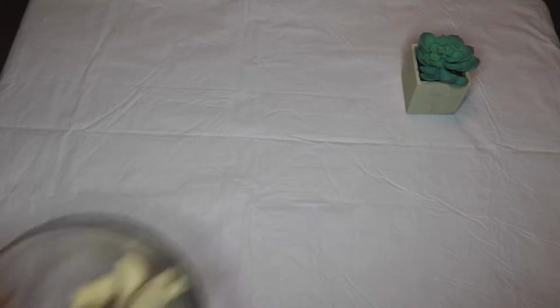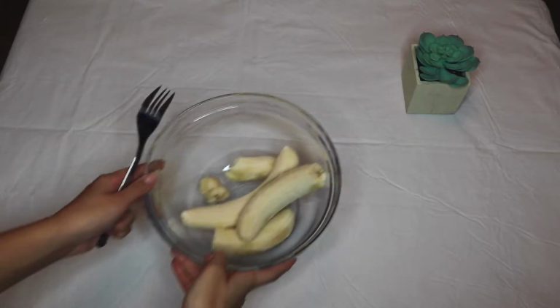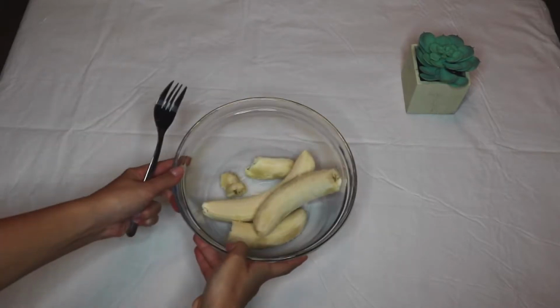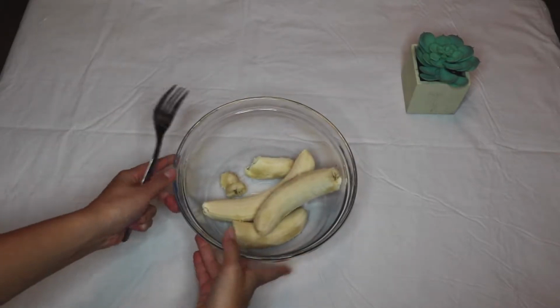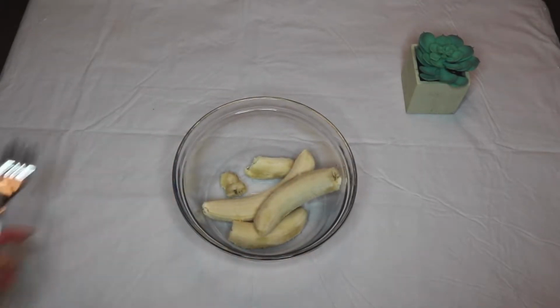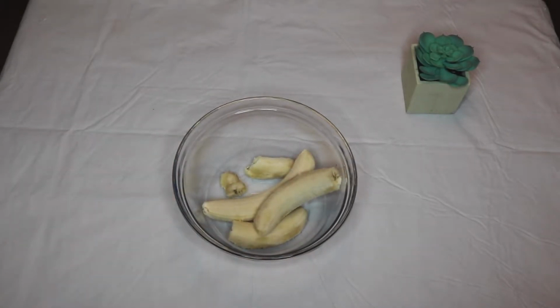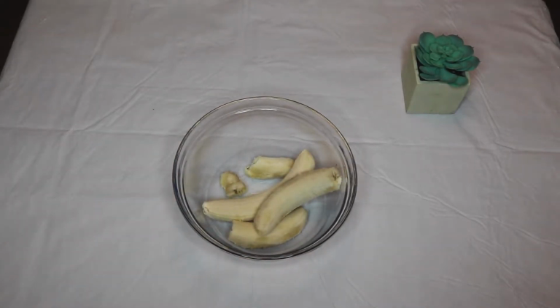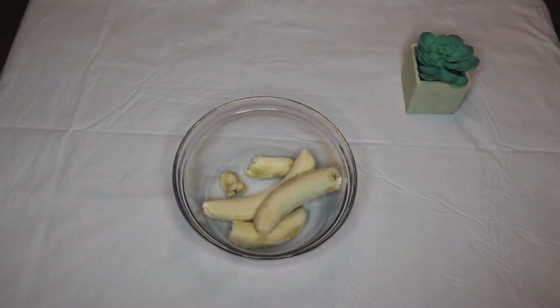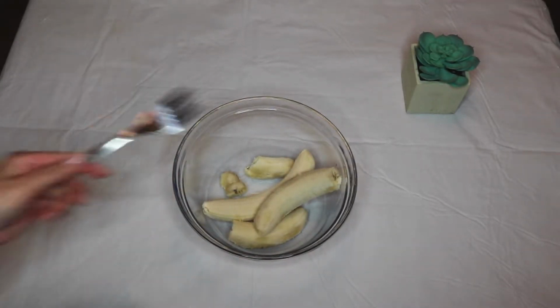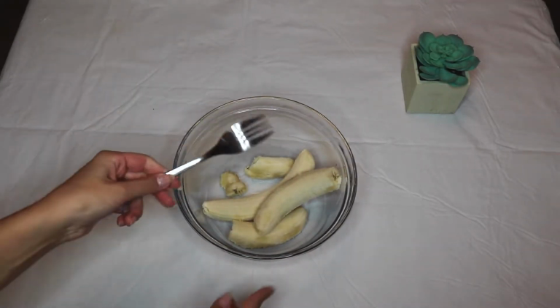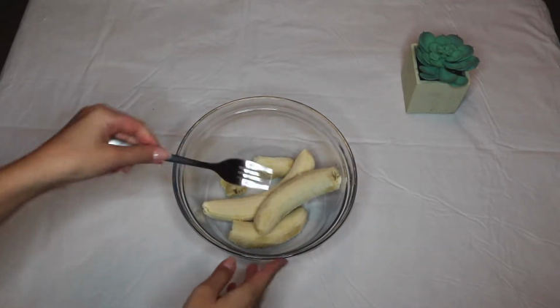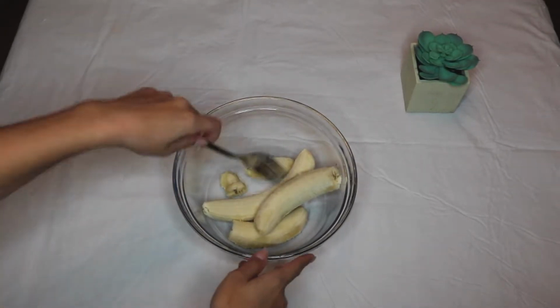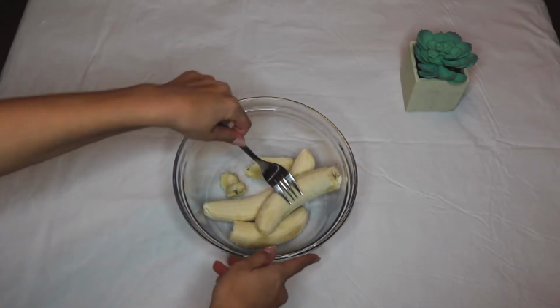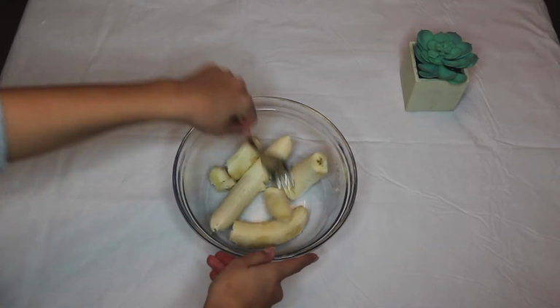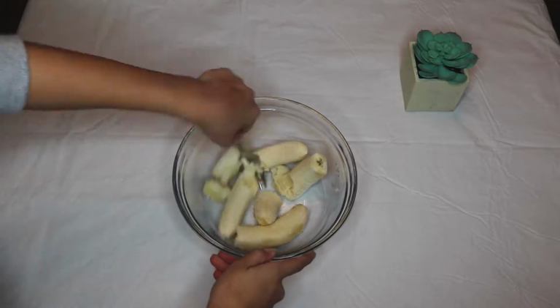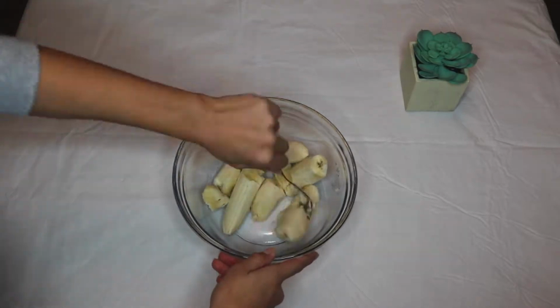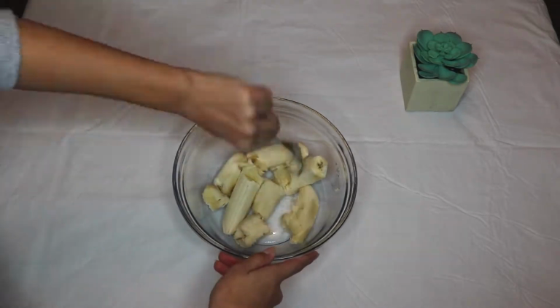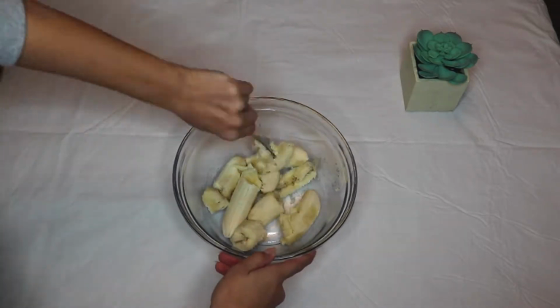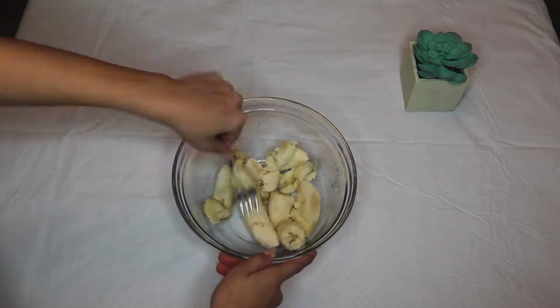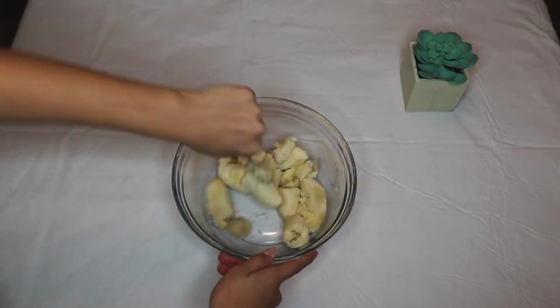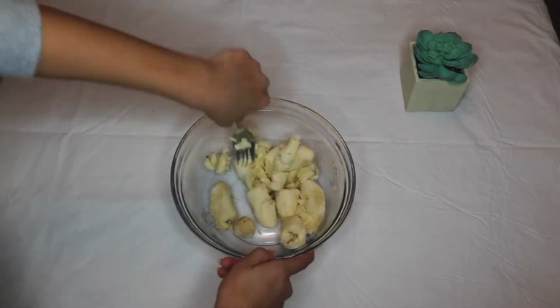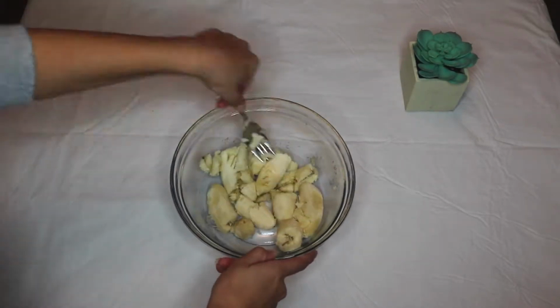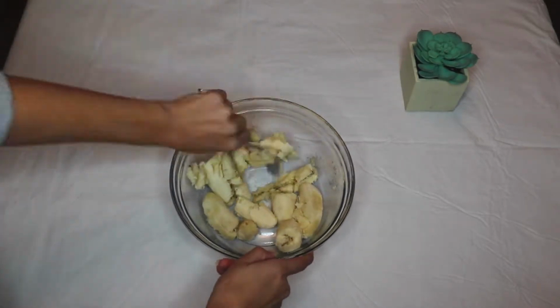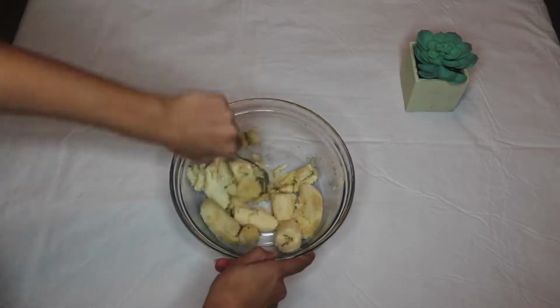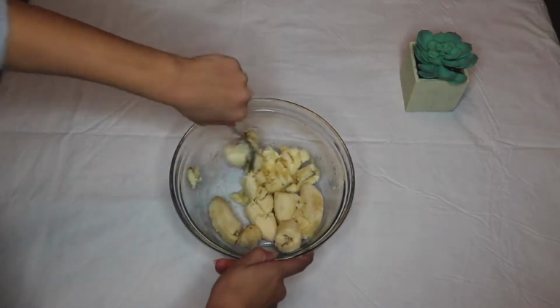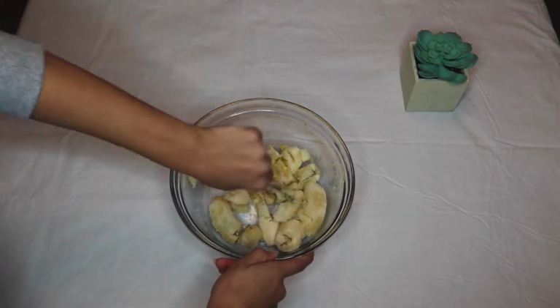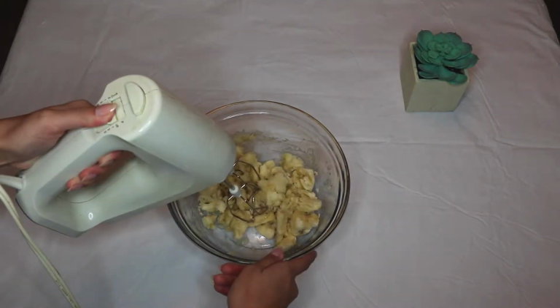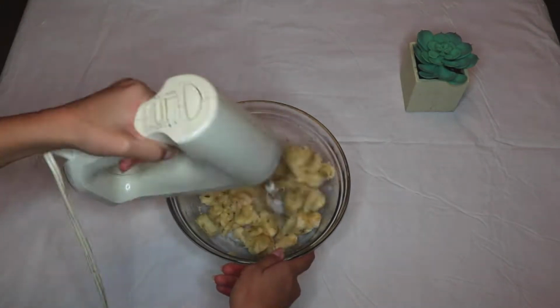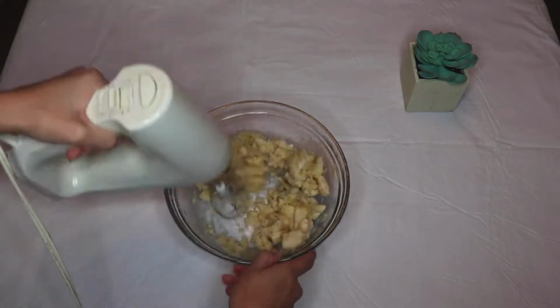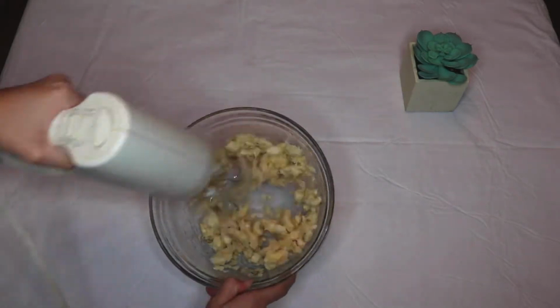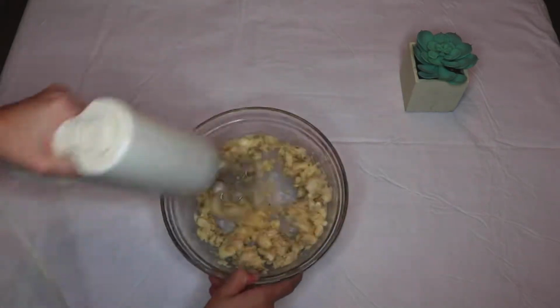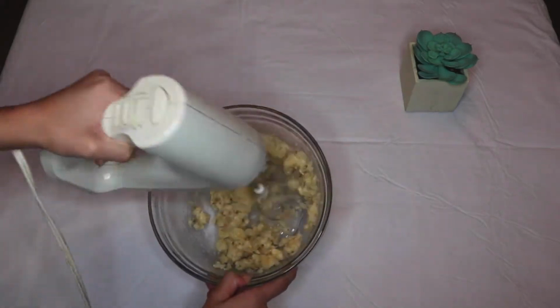First and foremost, you want to start off by preheating your oven to 350 degrees Fahrenheit. Then you want to take your bowl of bananas and start smushing them with a fork, and then you can blend them with an electric mixer until desired creaminess.